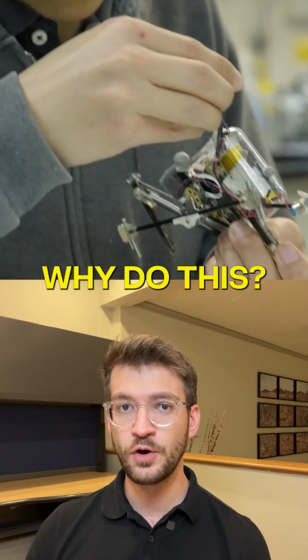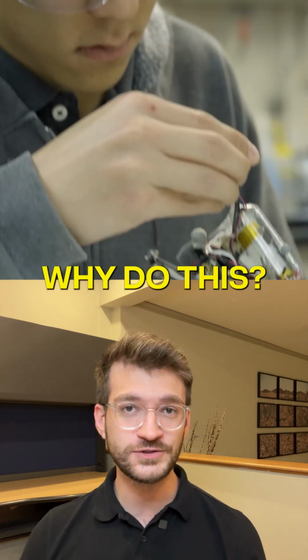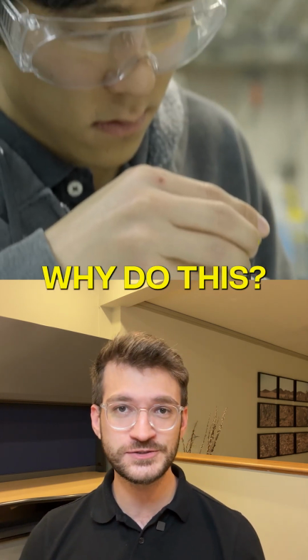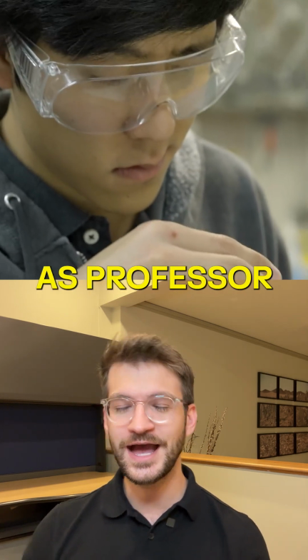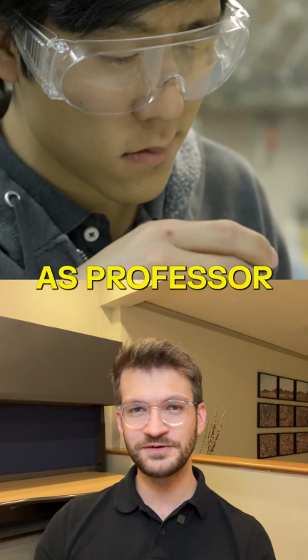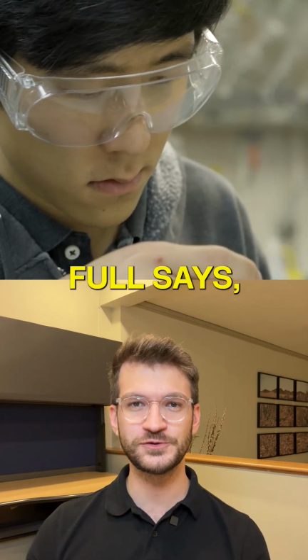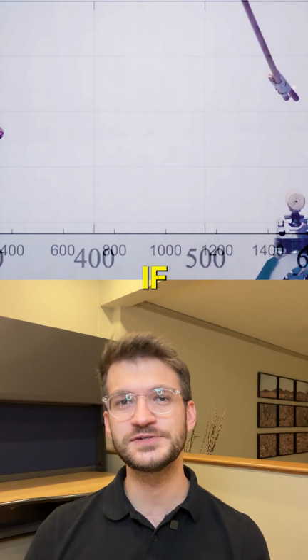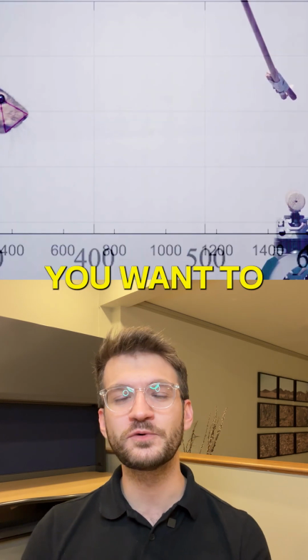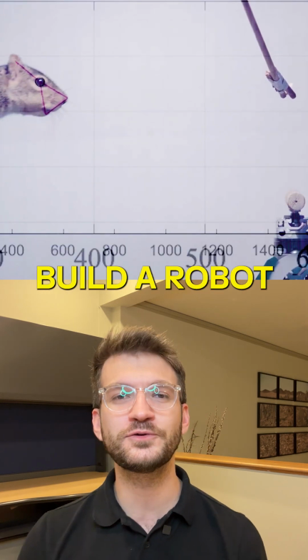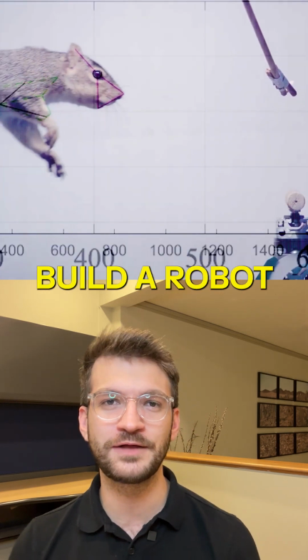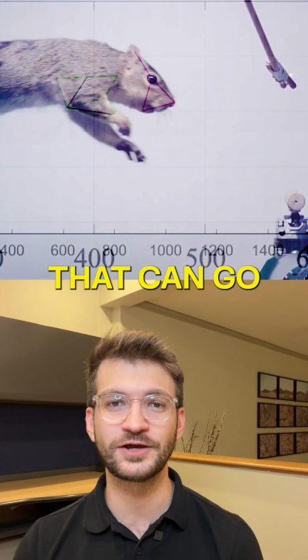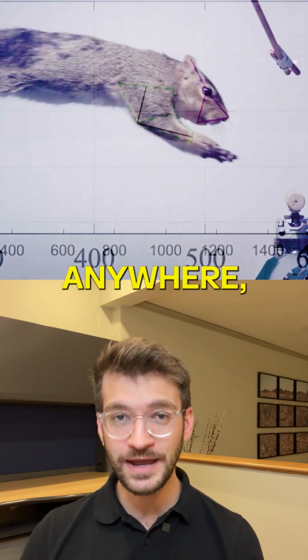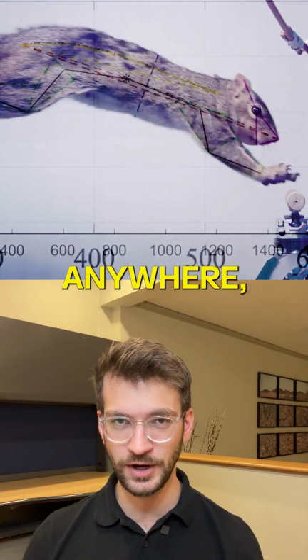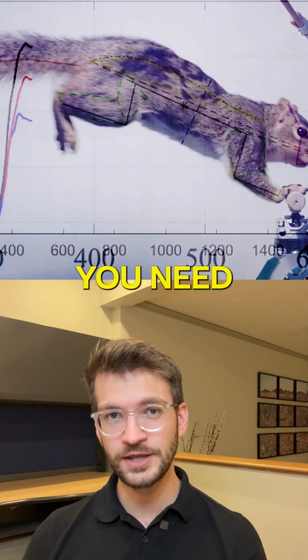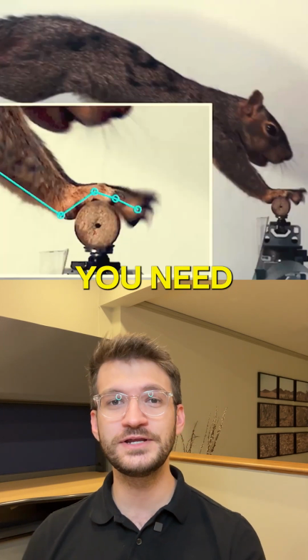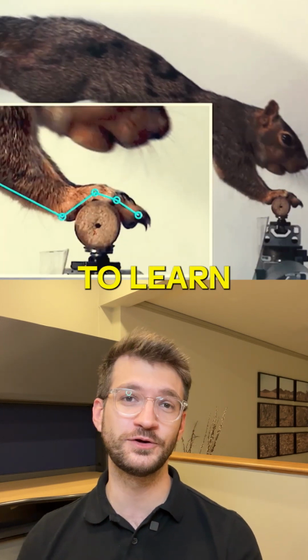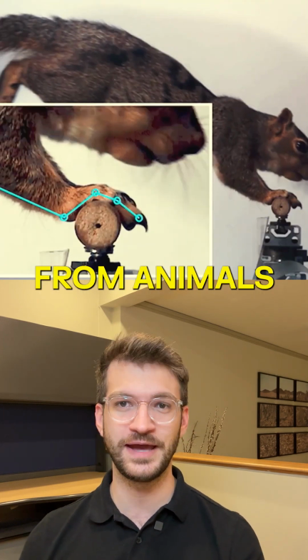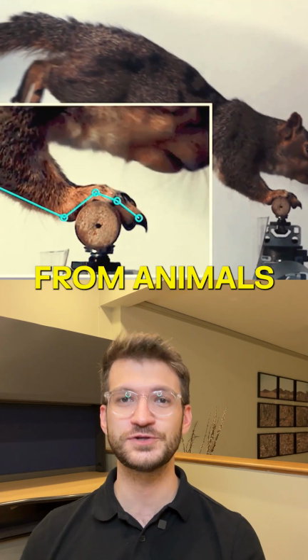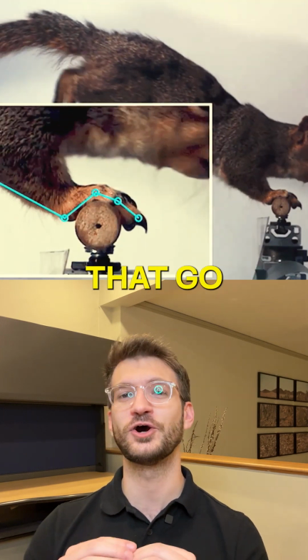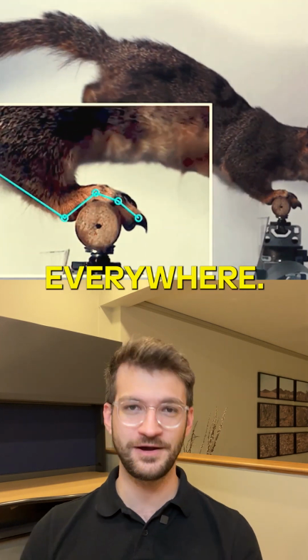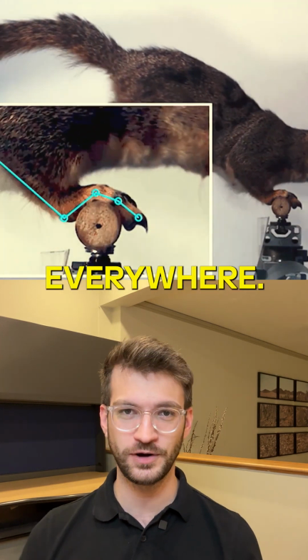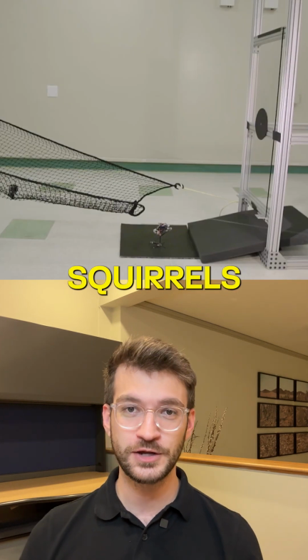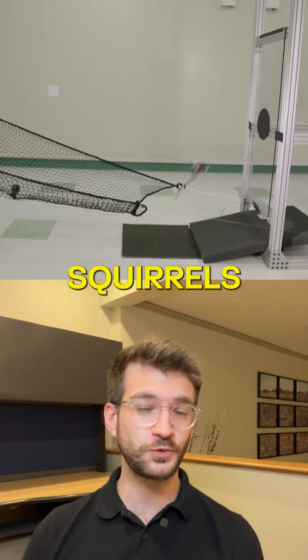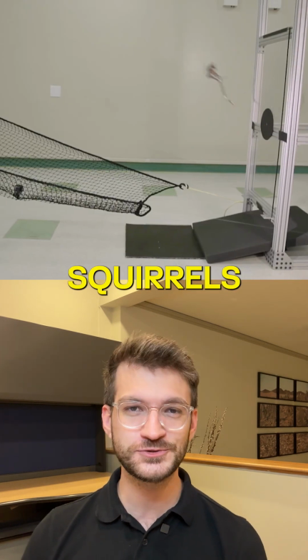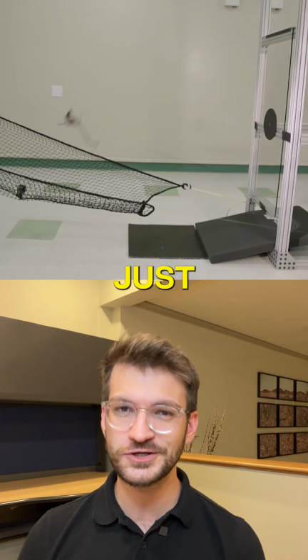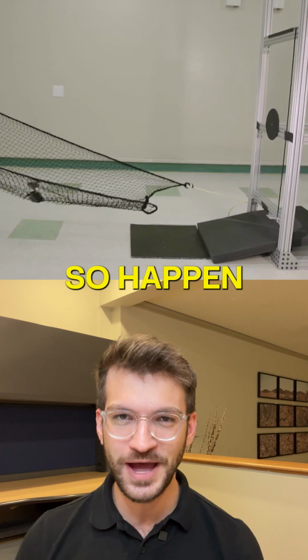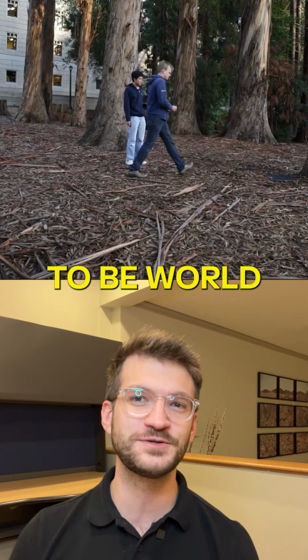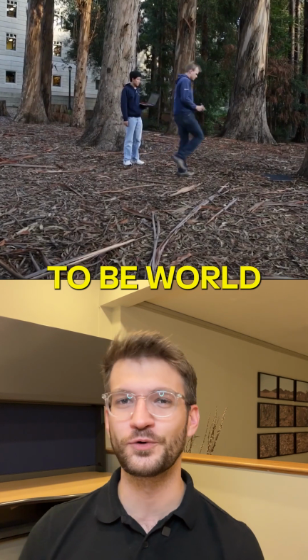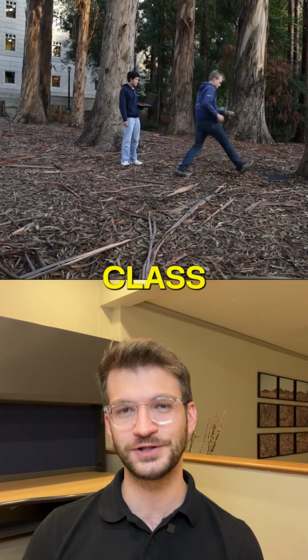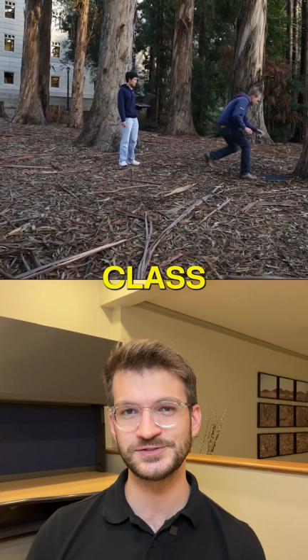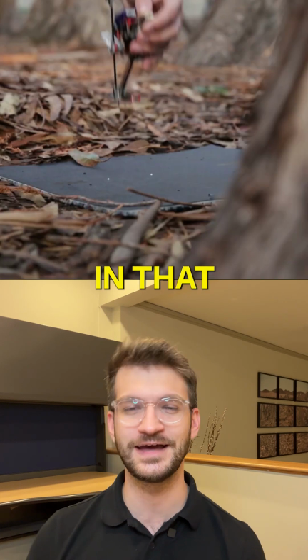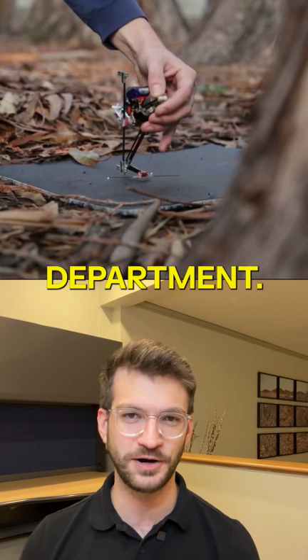Why do this? As Professor Full says, if you want to build a robot that can go anywhere, you need to learn from animals that go everywhere. Squirrels just so happen to be world-class in that department.